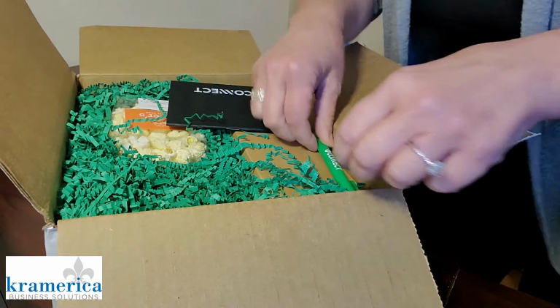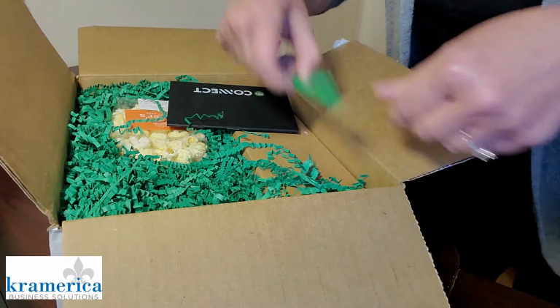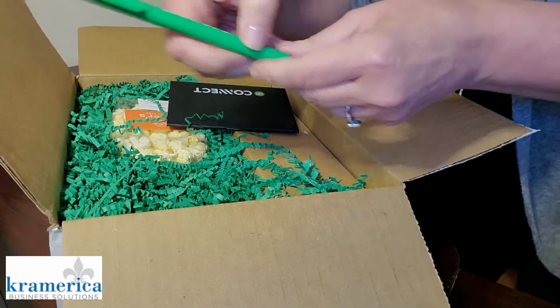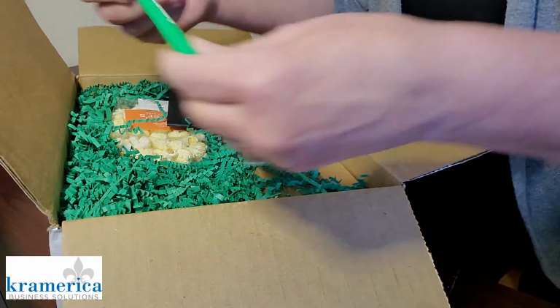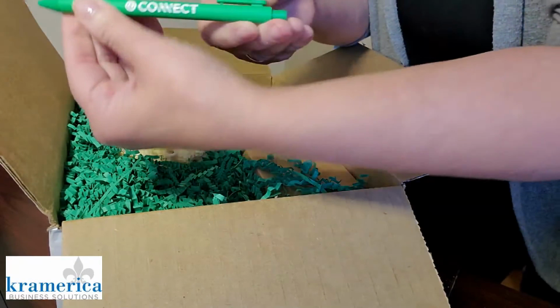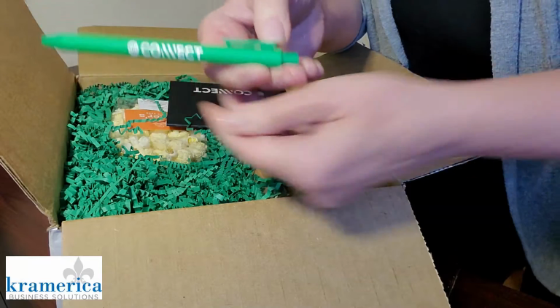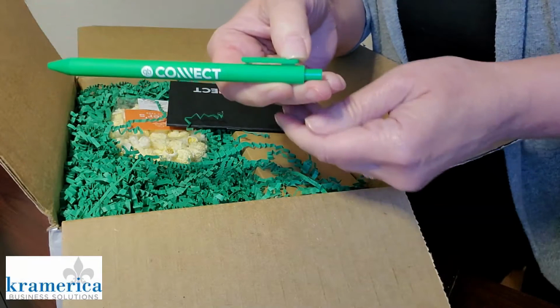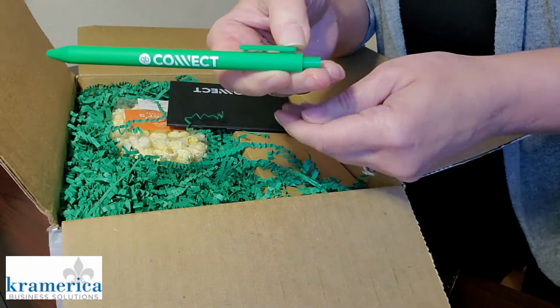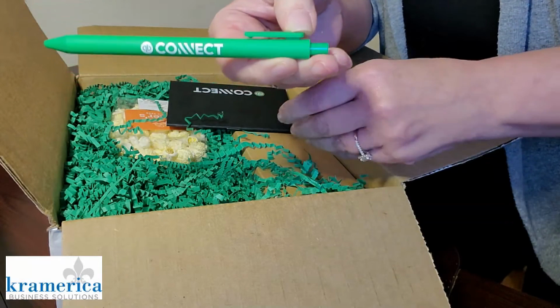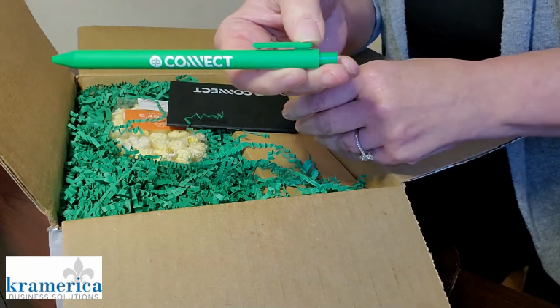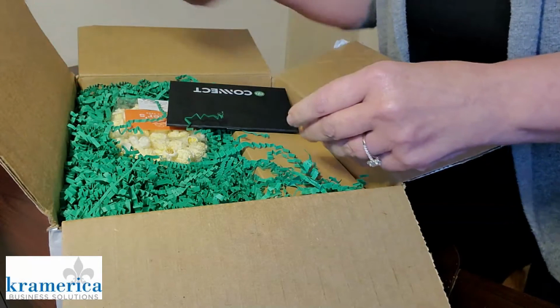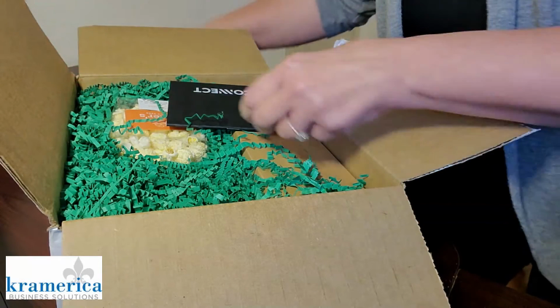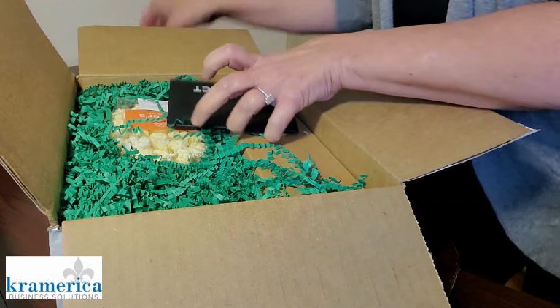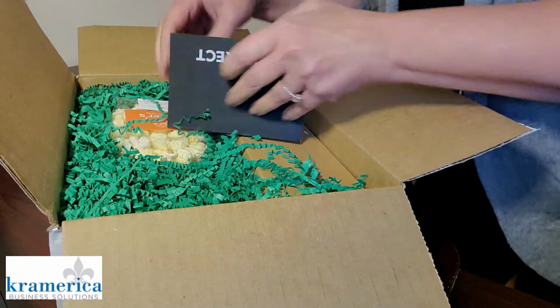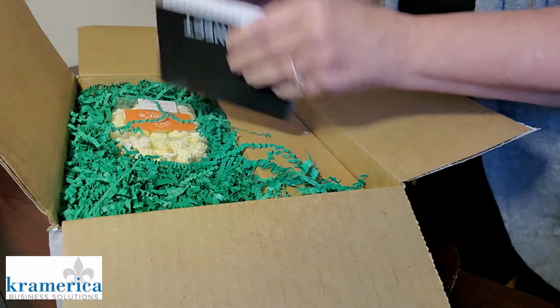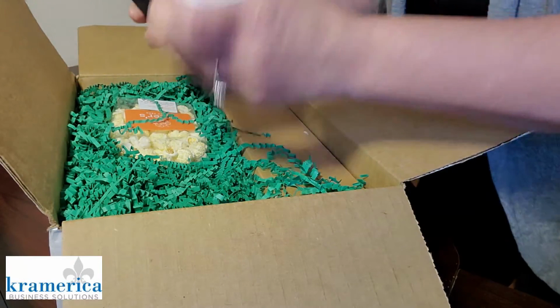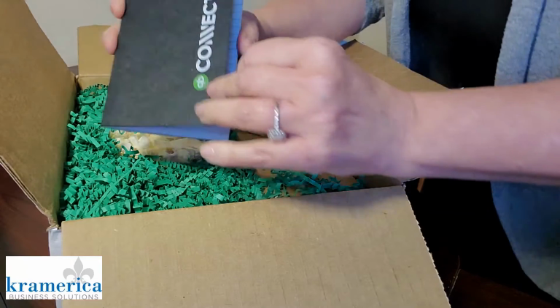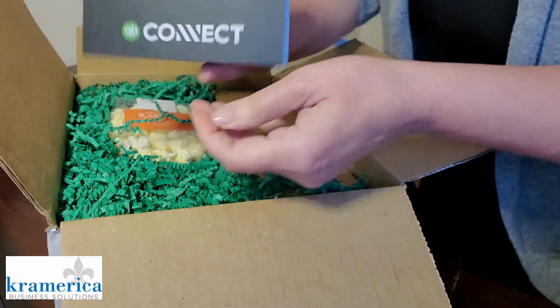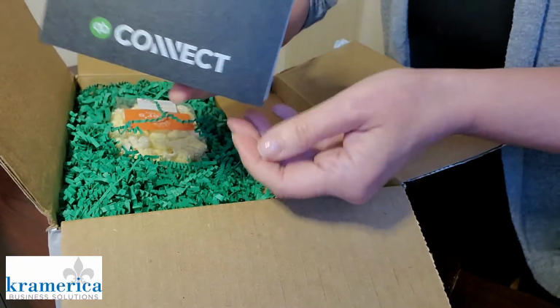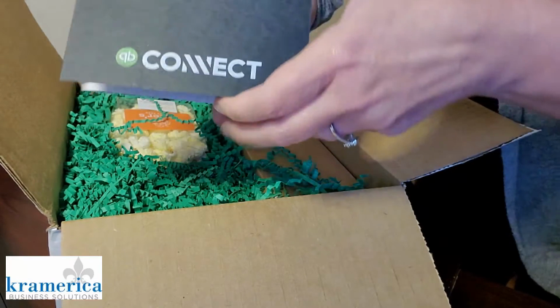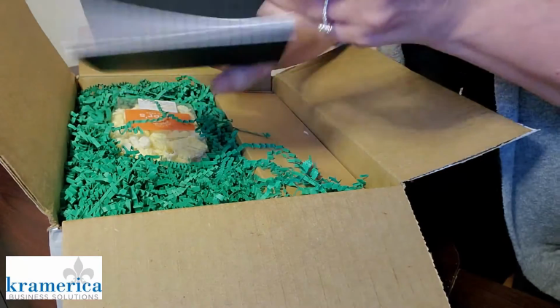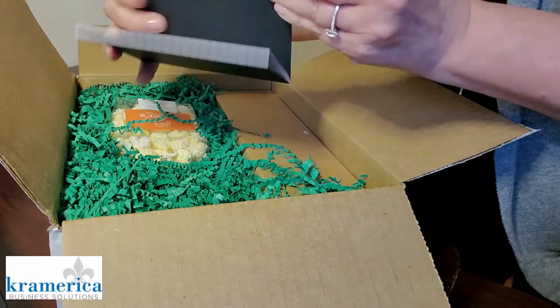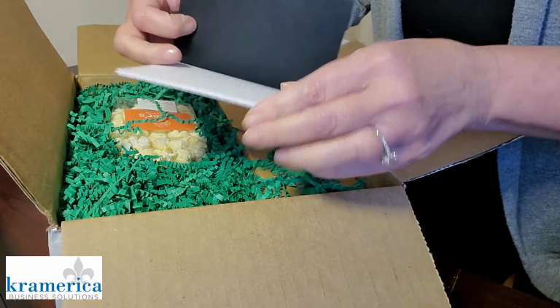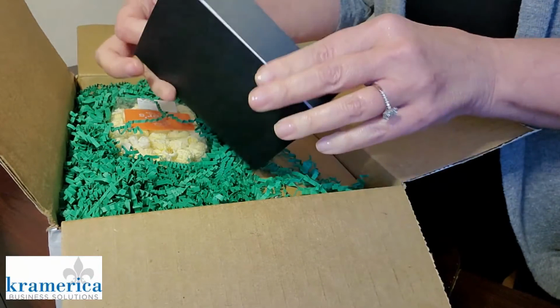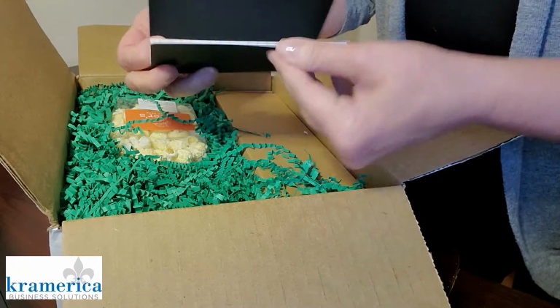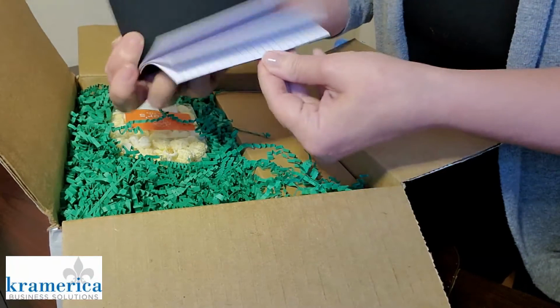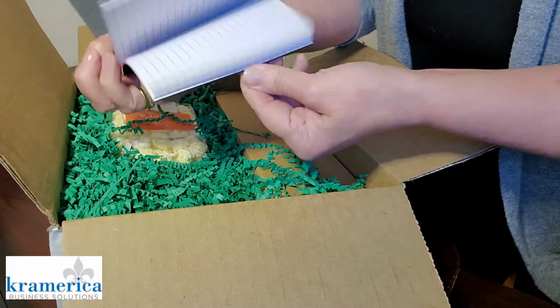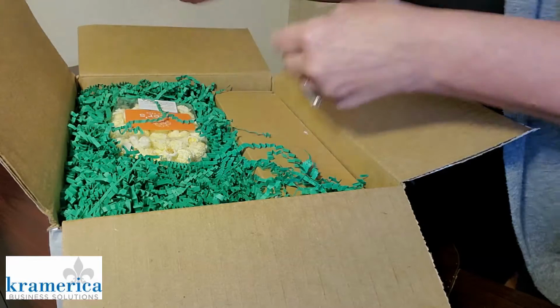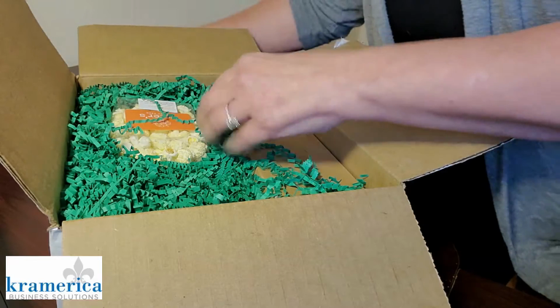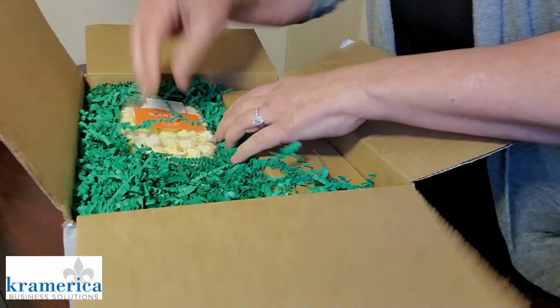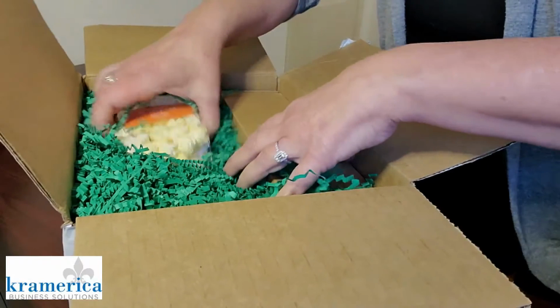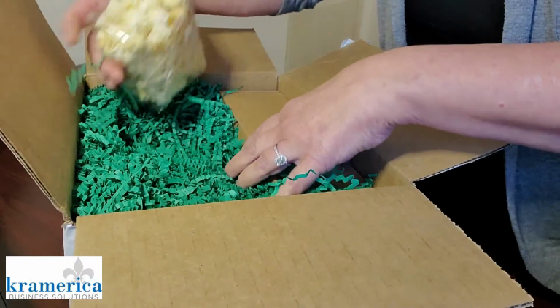I have my QuickBooks Connect and Intuit green pen. I've got my notepad.